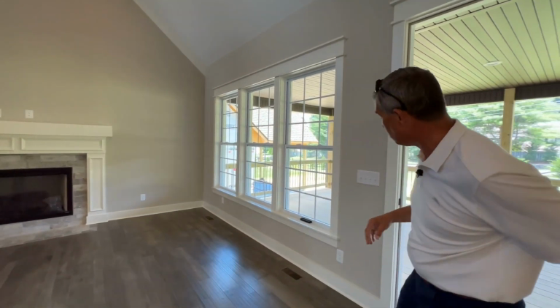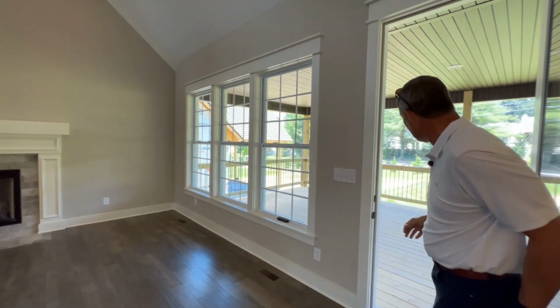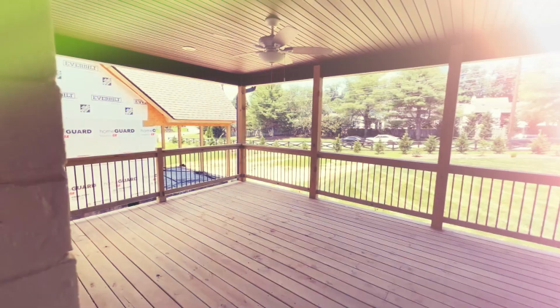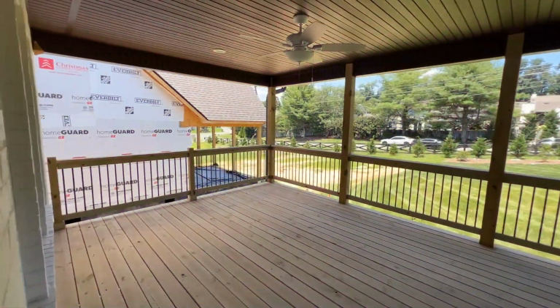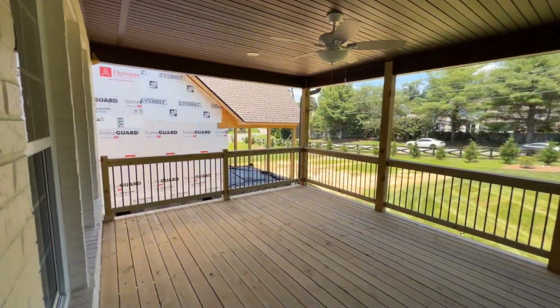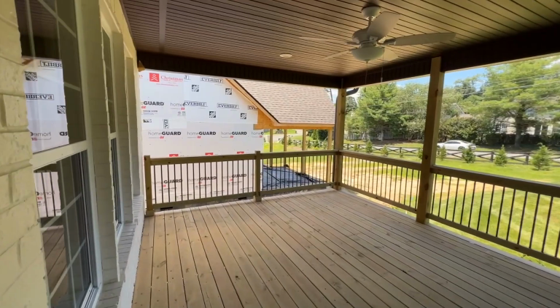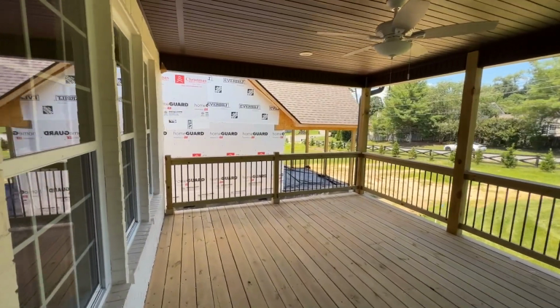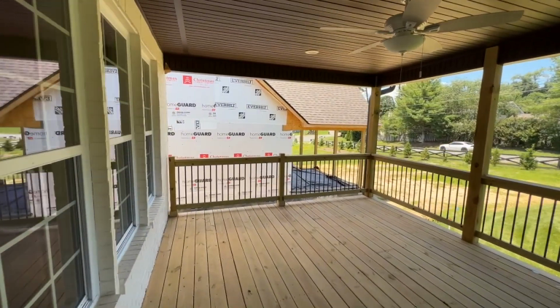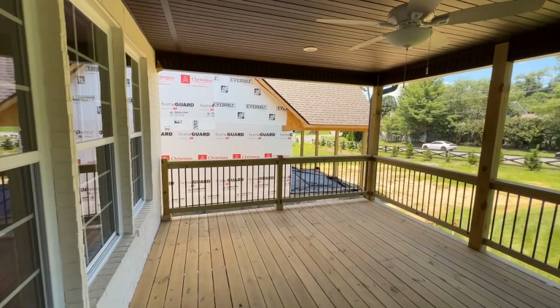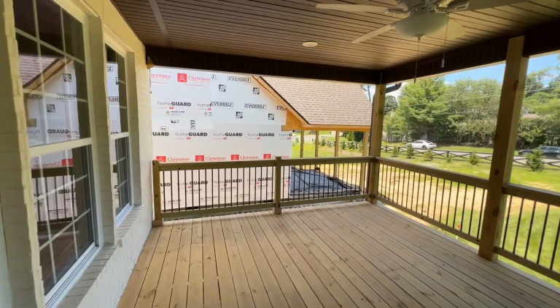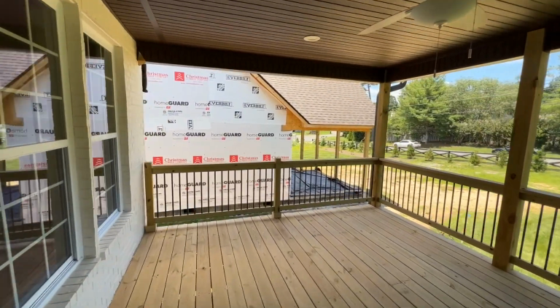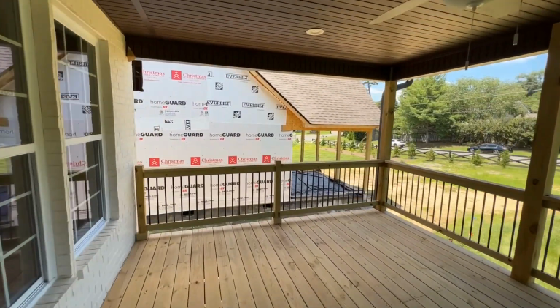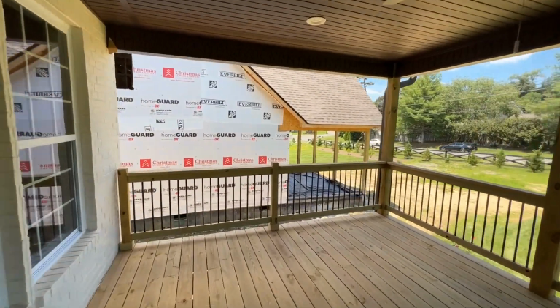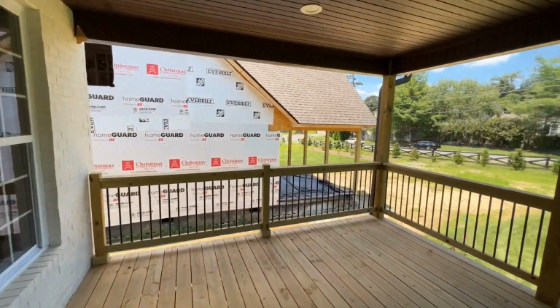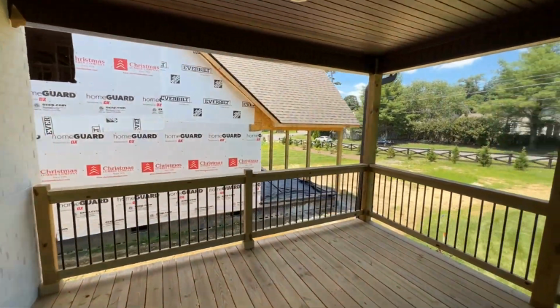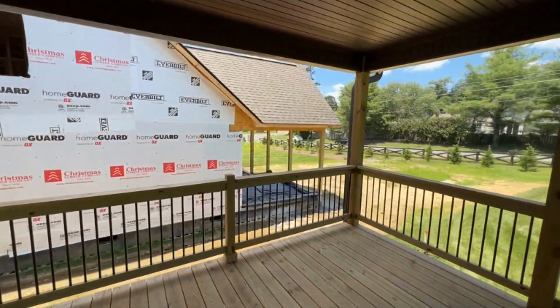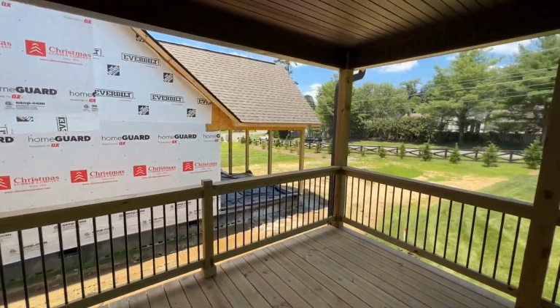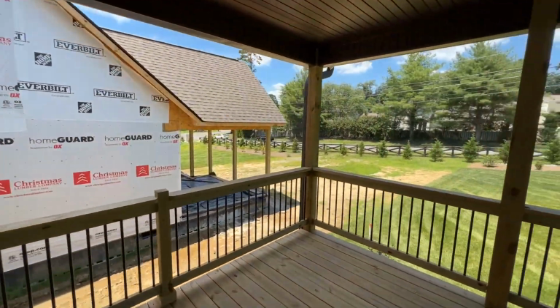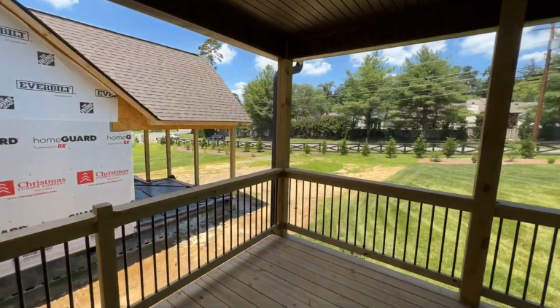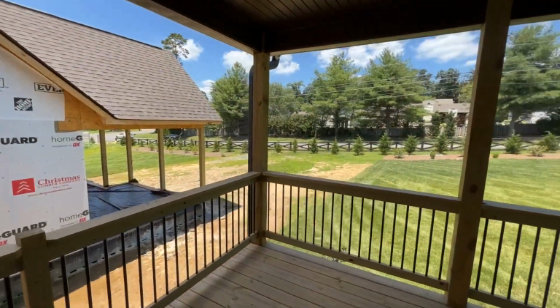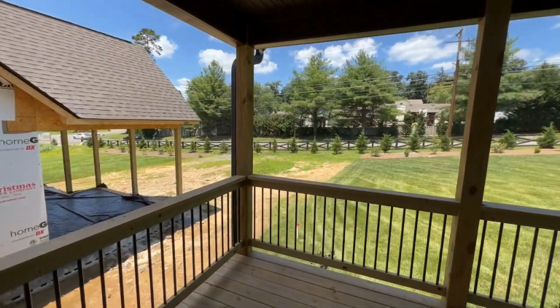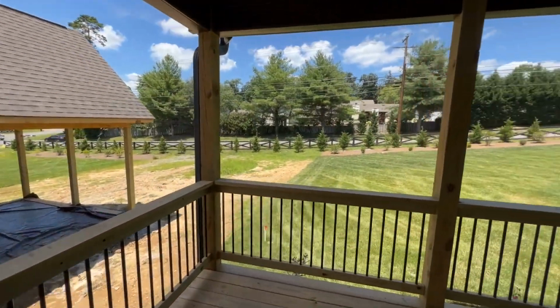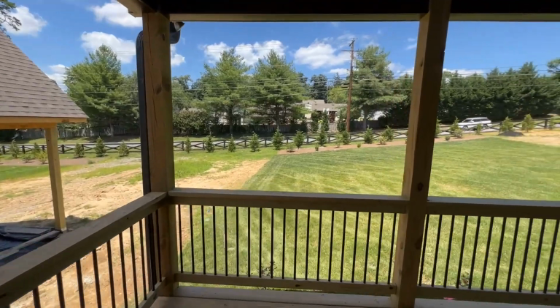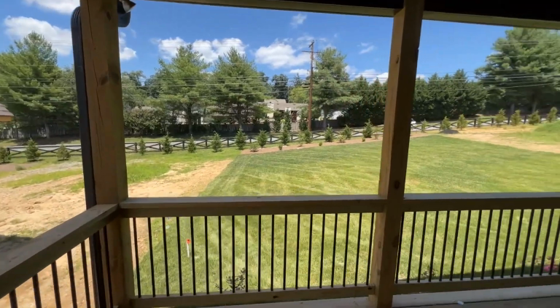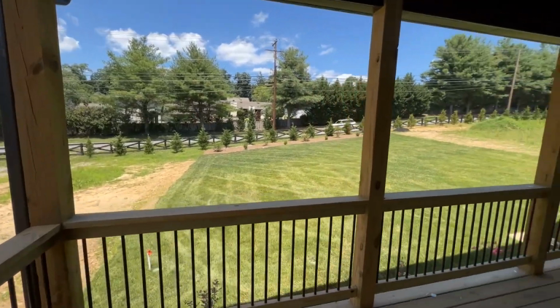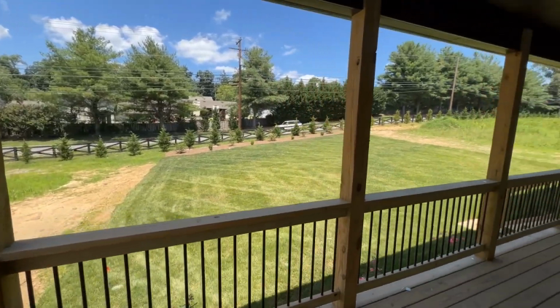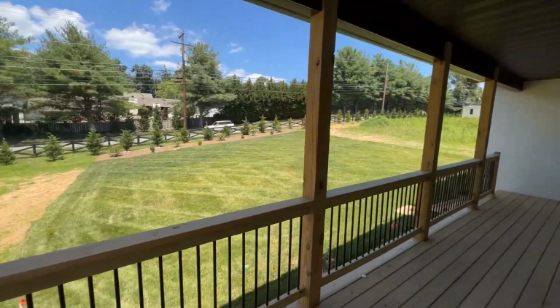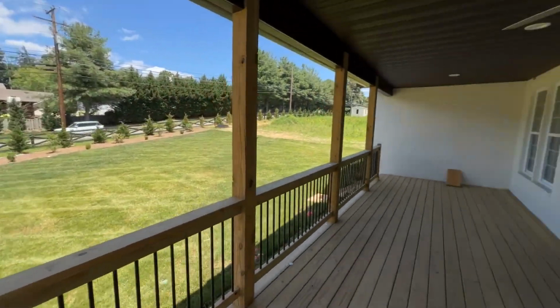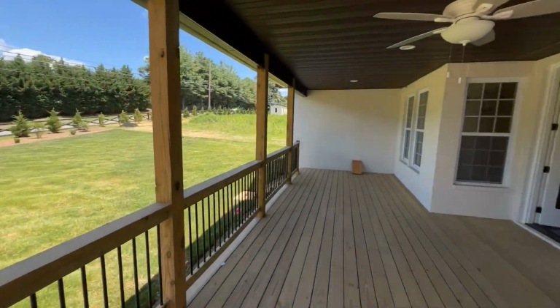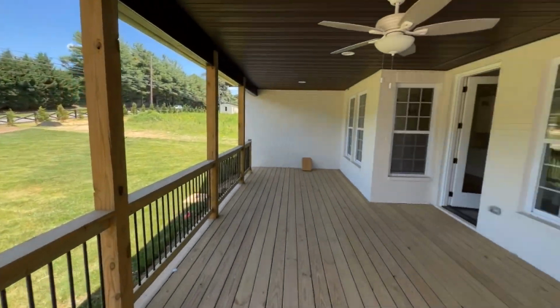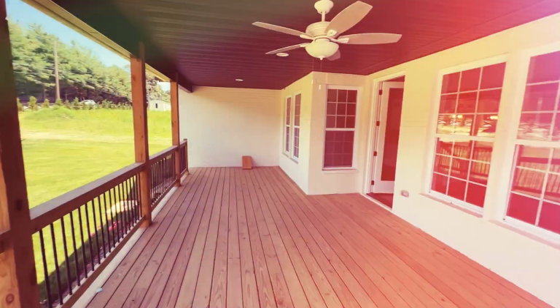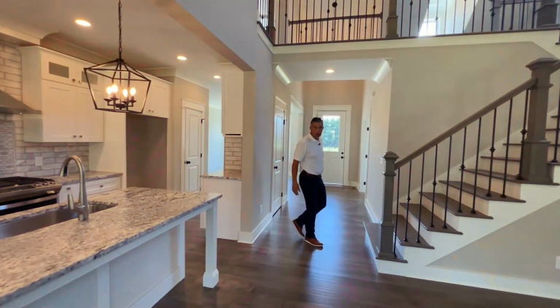If you walk out, you can see that really large outdoor area out here. Pretty metal railings, well done, and sodded yards.